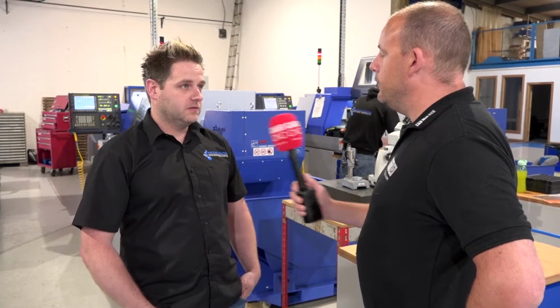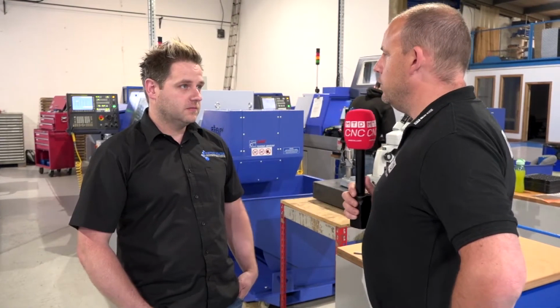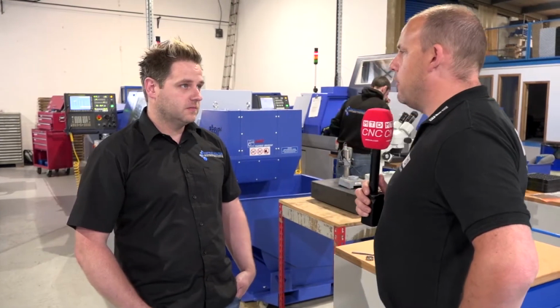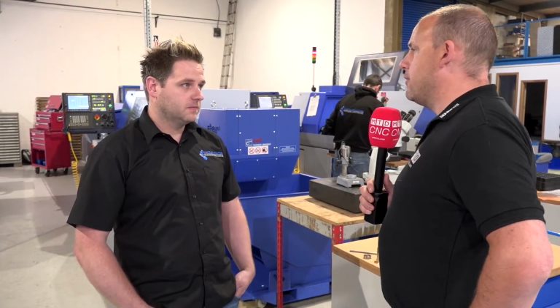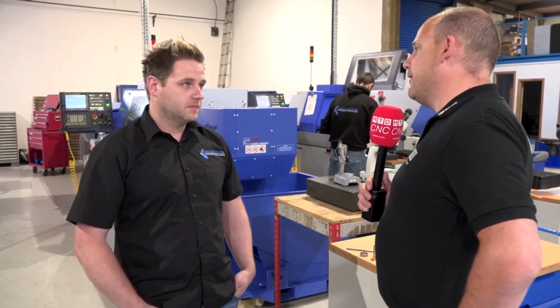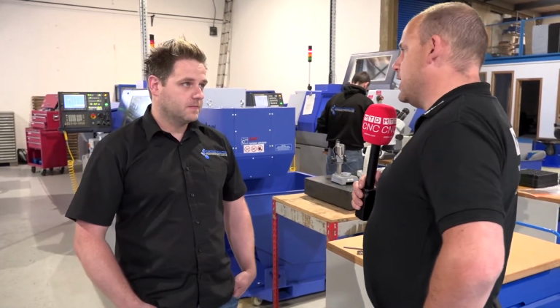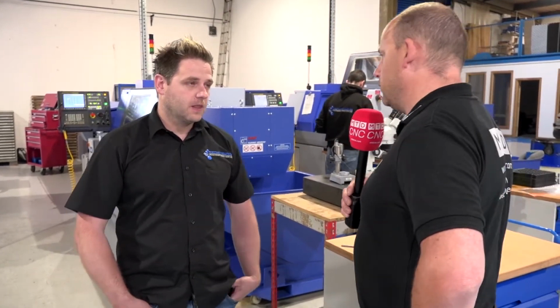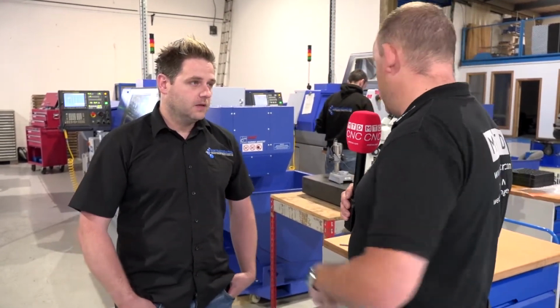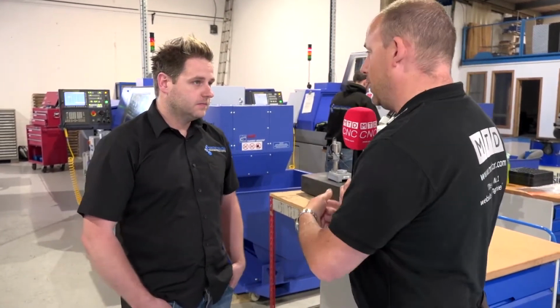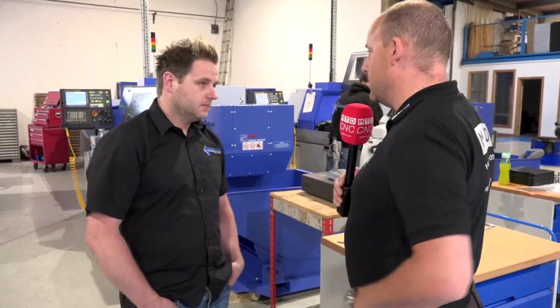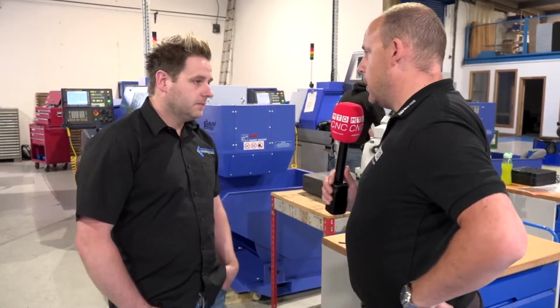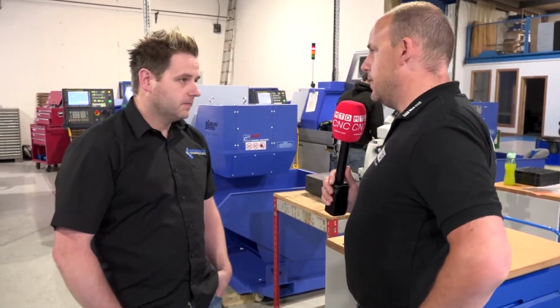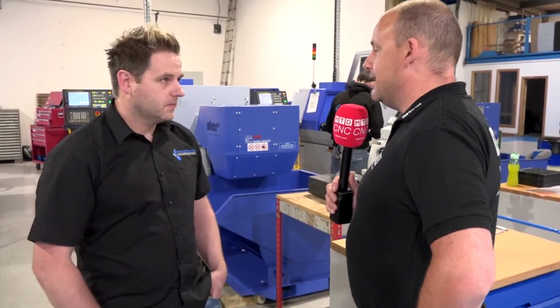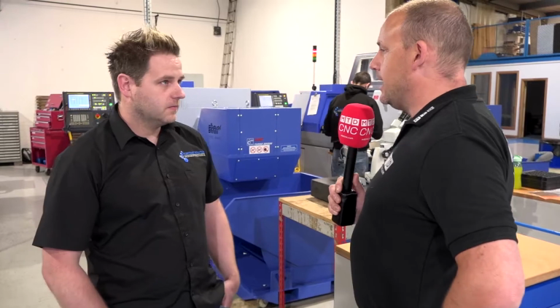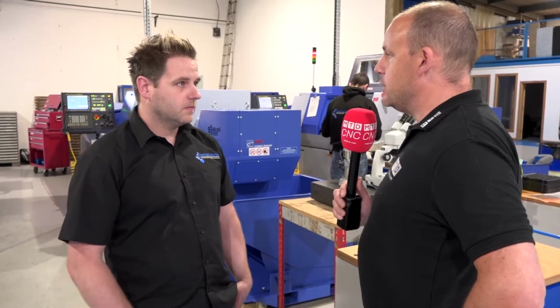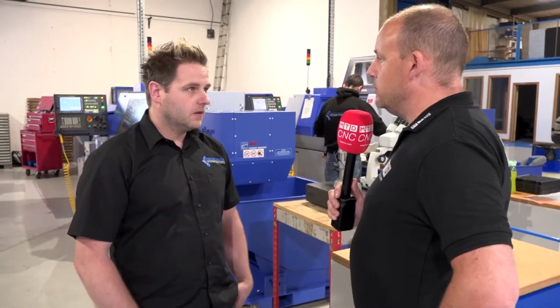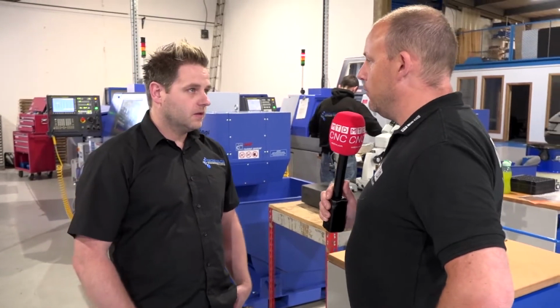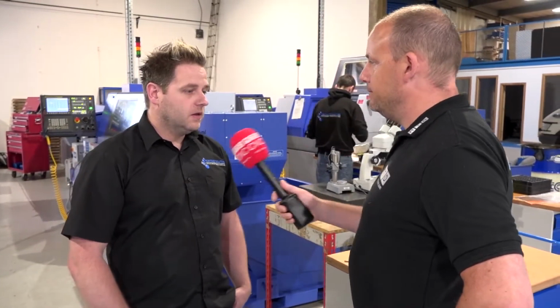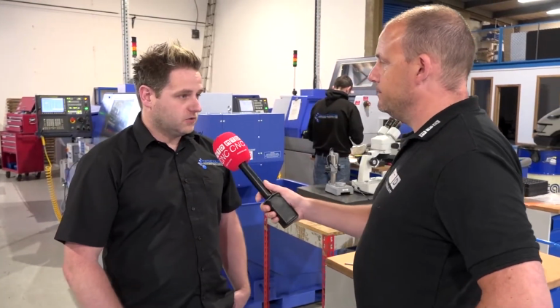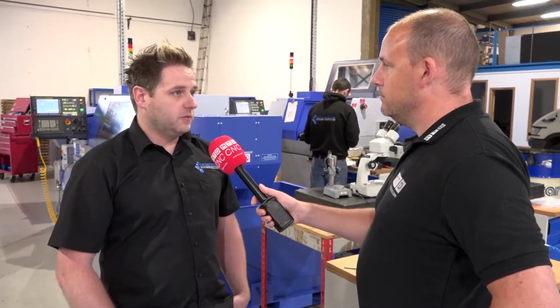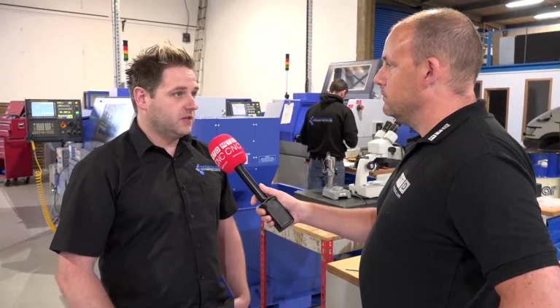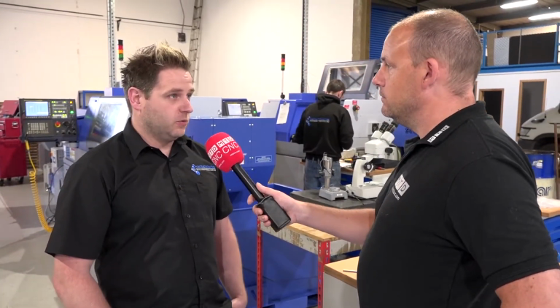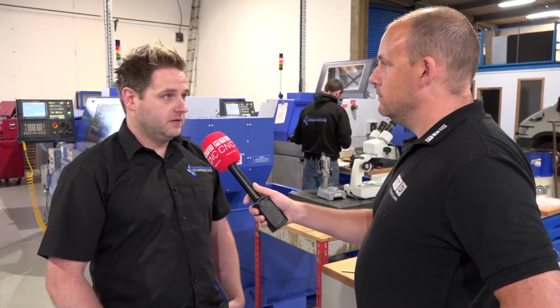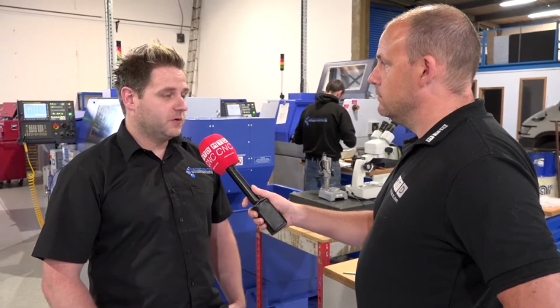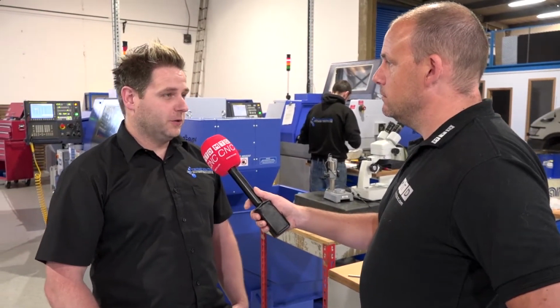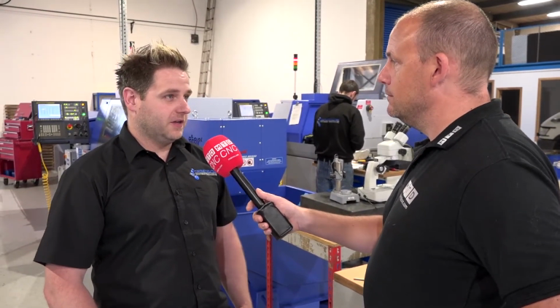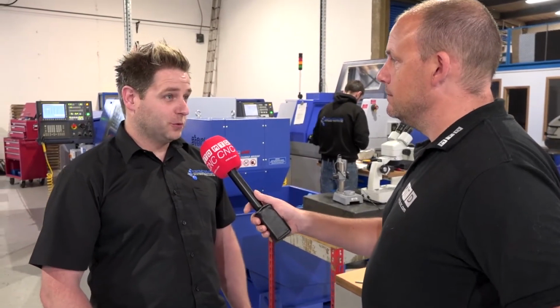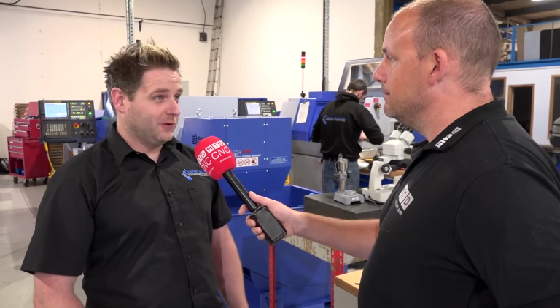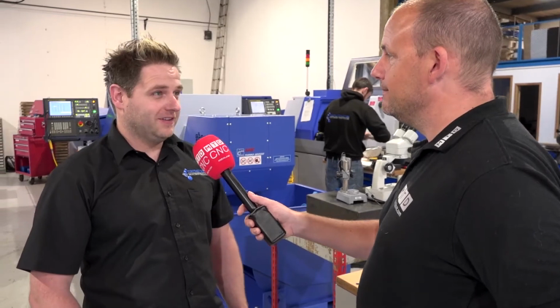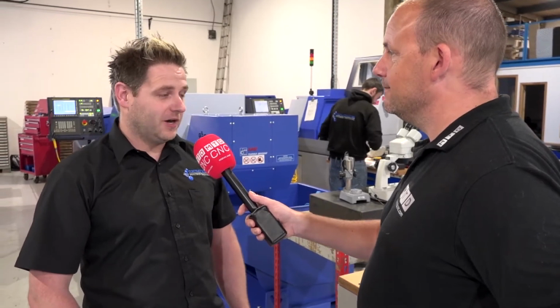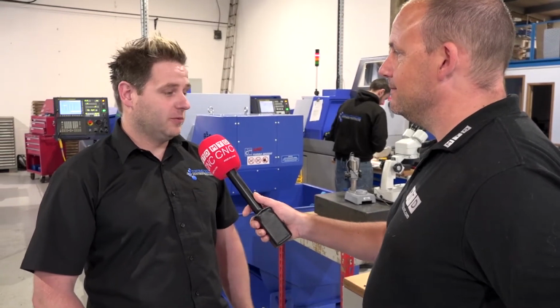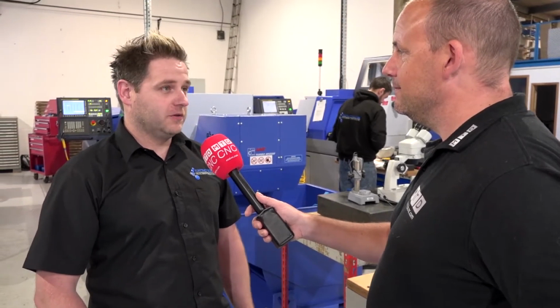Do you do a lot of the programming at the machines? We're going to take a look at some parts in a minute — is that done at the machines or offline? It's all done at the machines at the moment. I'm currently looking at getting a post for it, but at the moment it's all done at the machine.